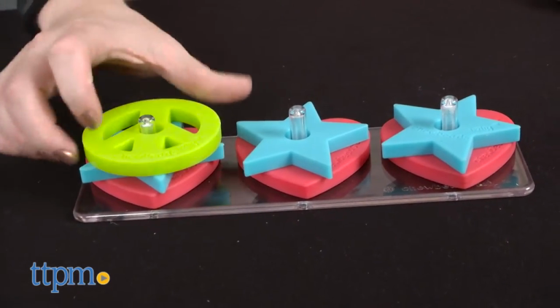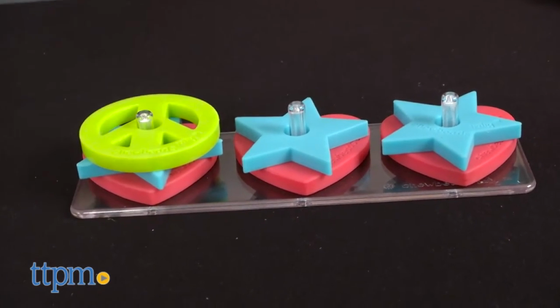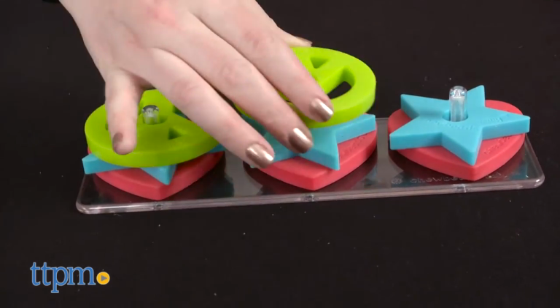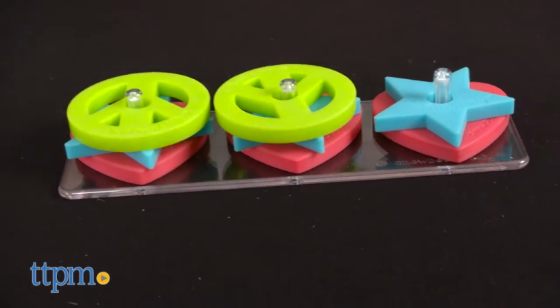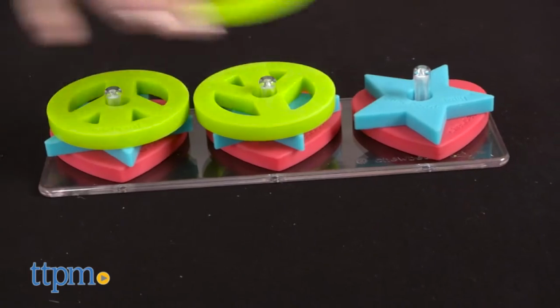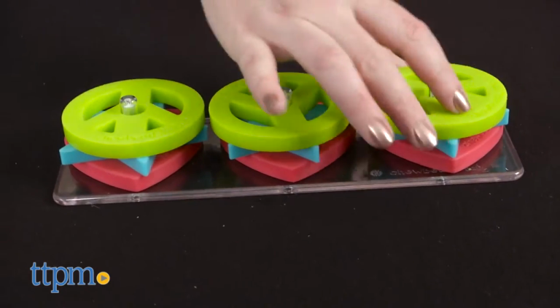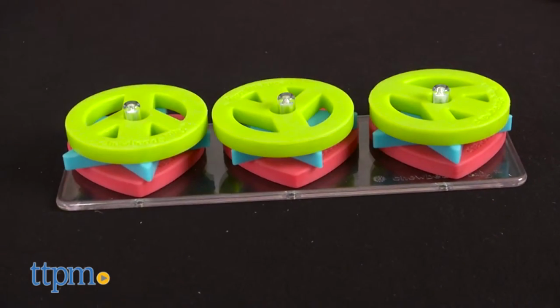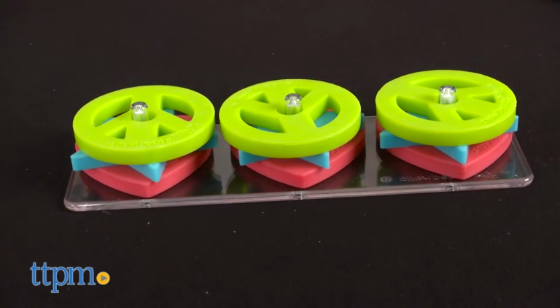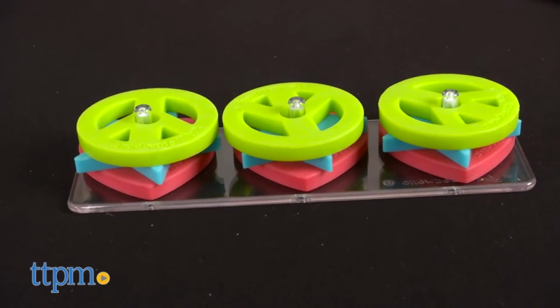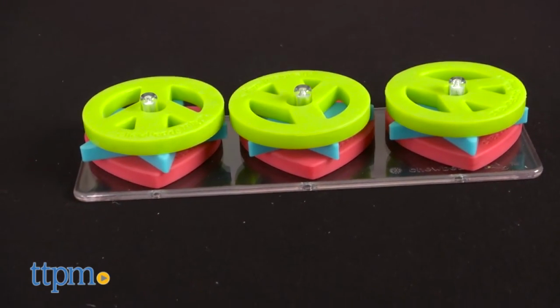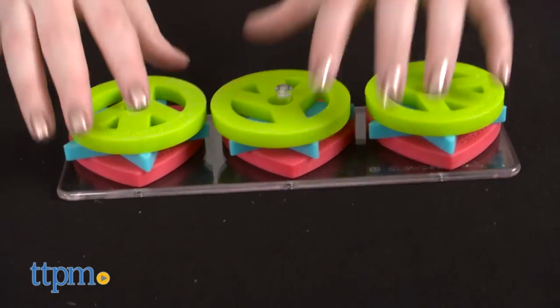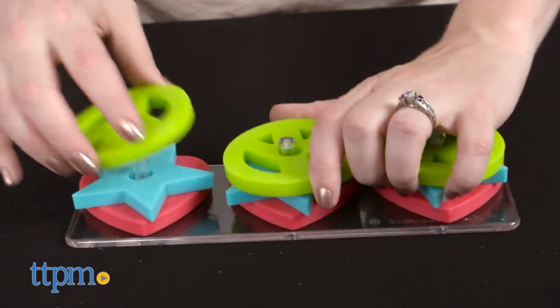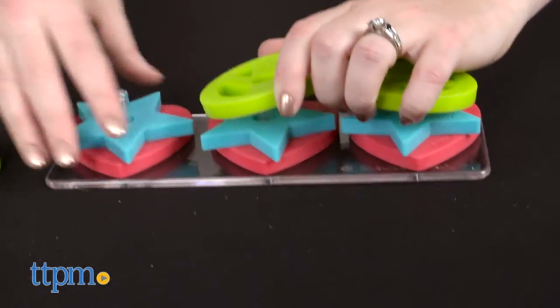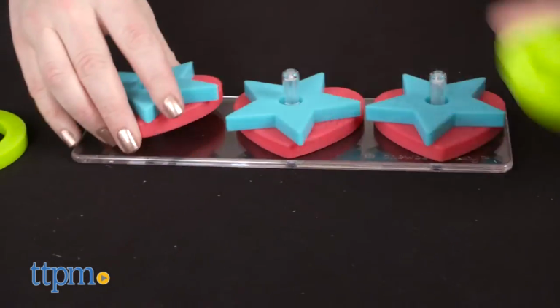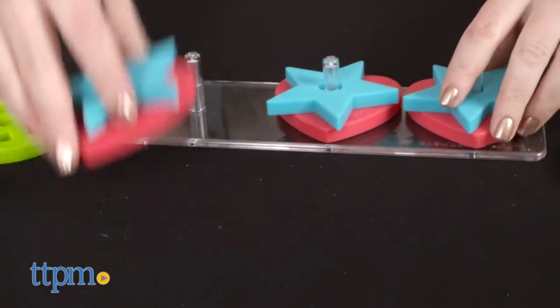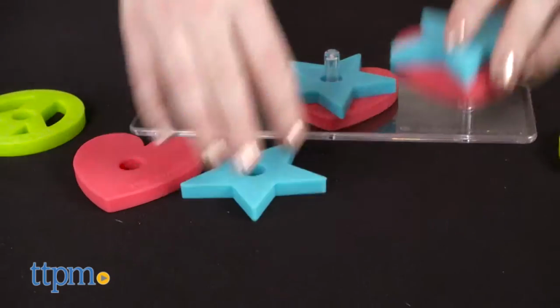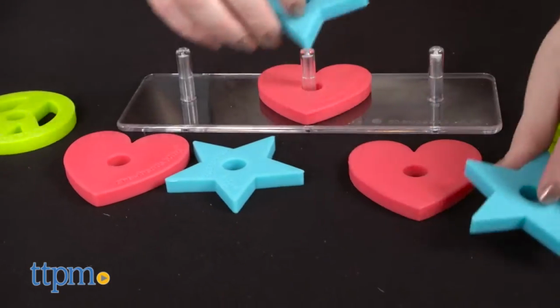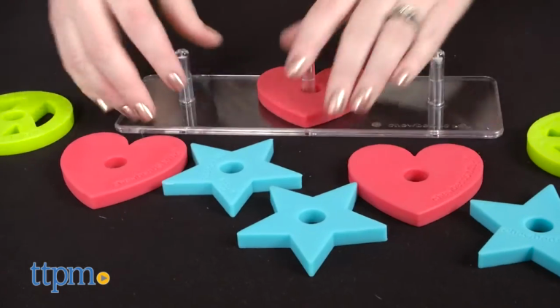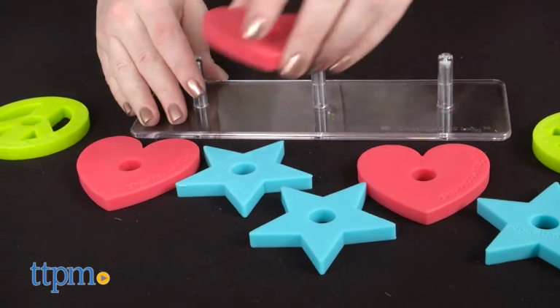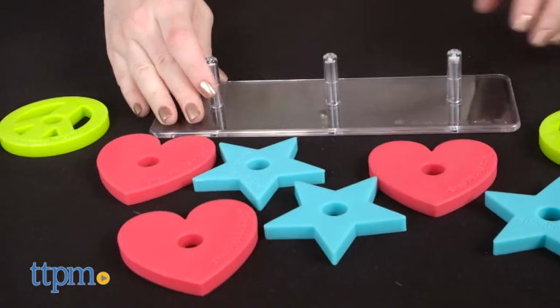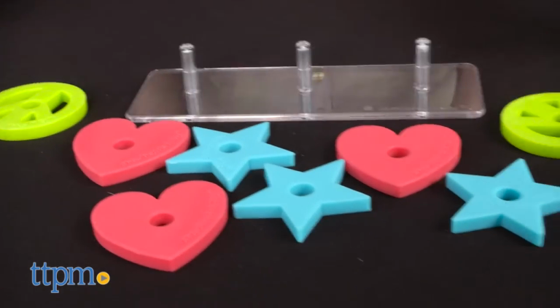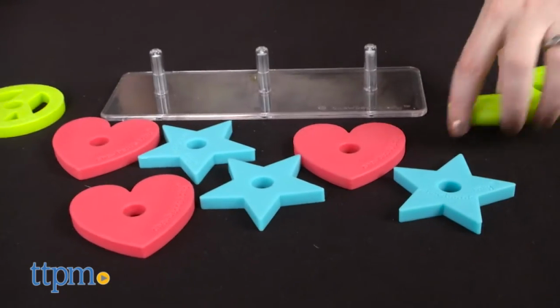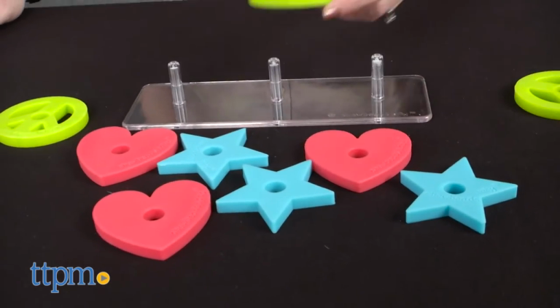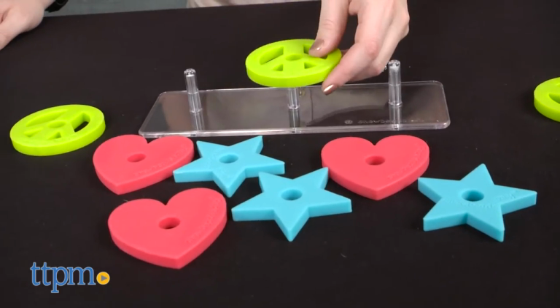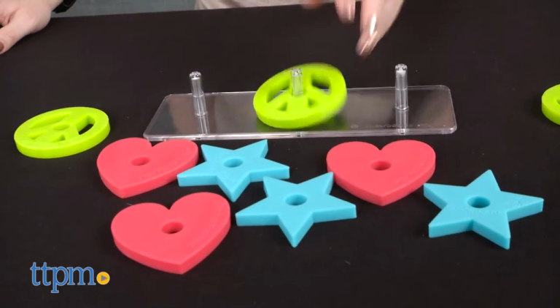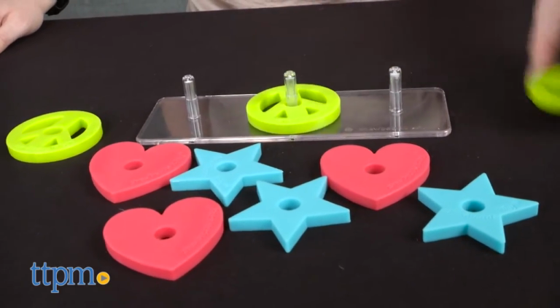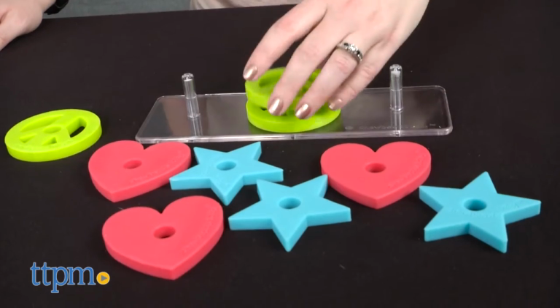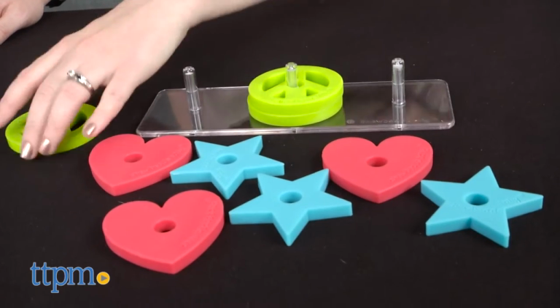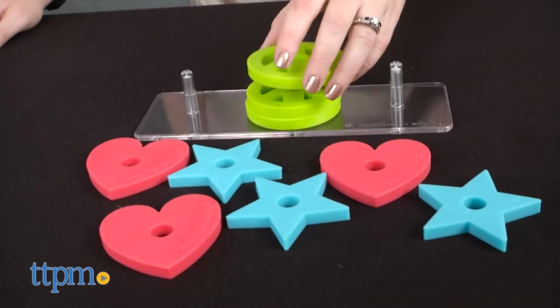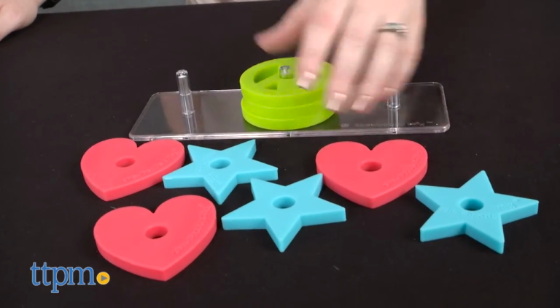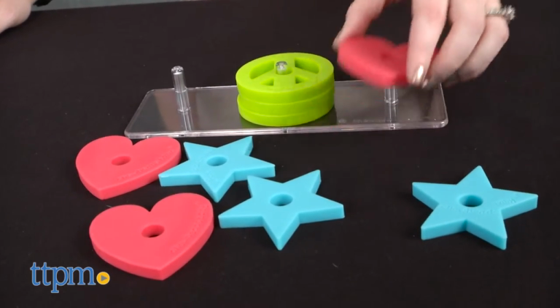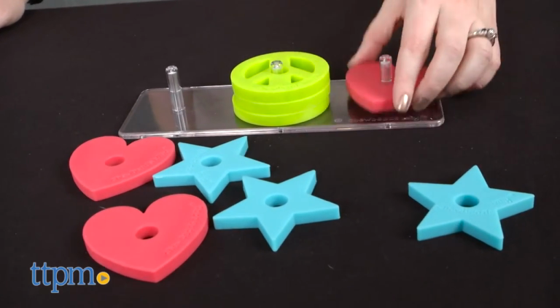Stacking toys are a fun way to promote the development of fine motor skills and hand-eye coordination, and with this set, babies will really like the bright colors and soft flexible feel of the stackable shapes. Babies can also explore different ways to stack, sorting by color or counting the shapes as they stack them.